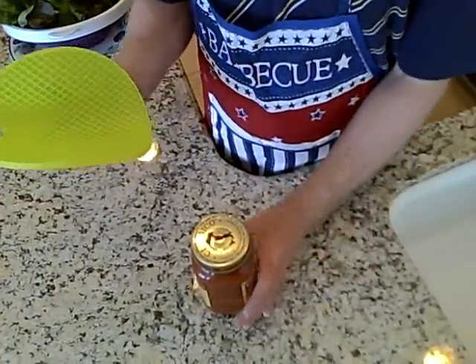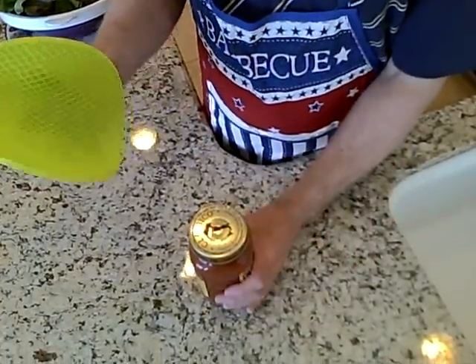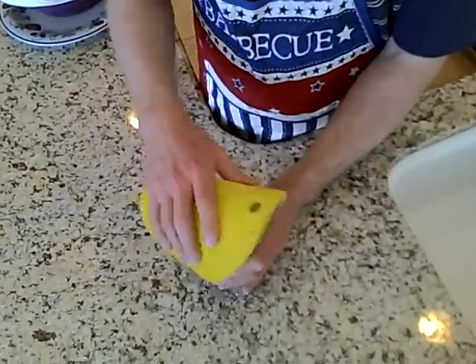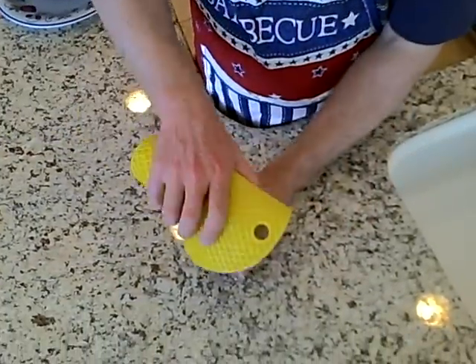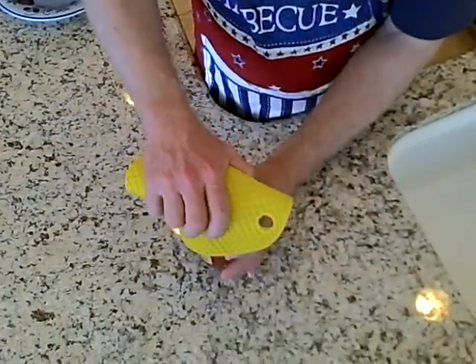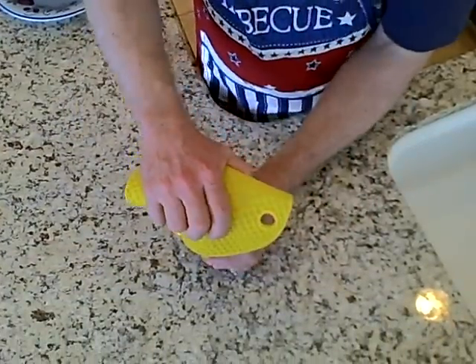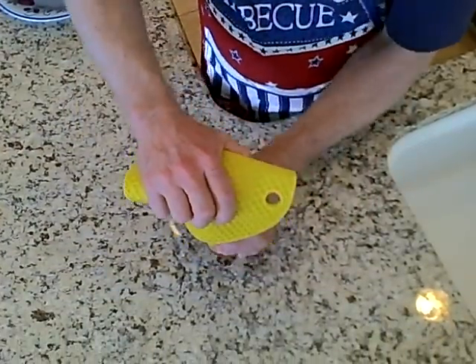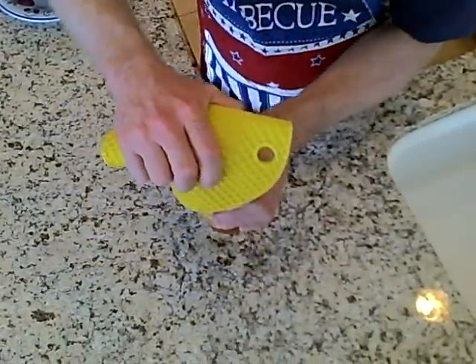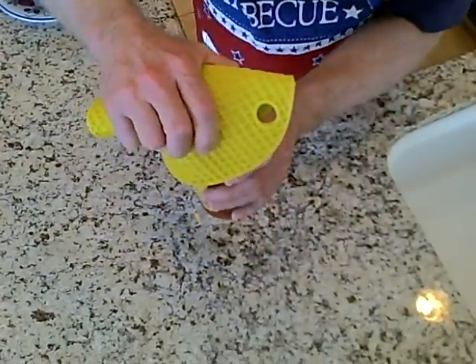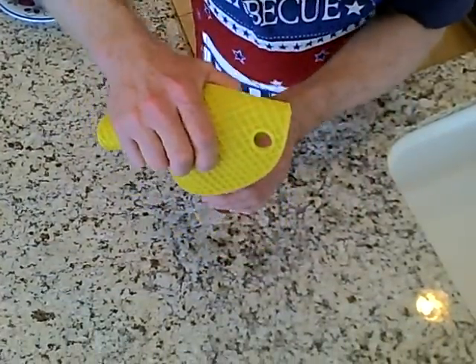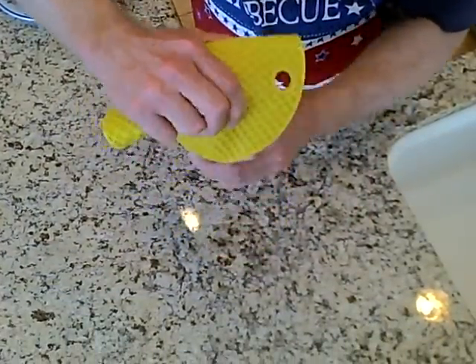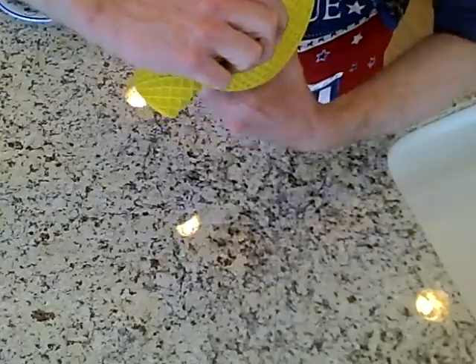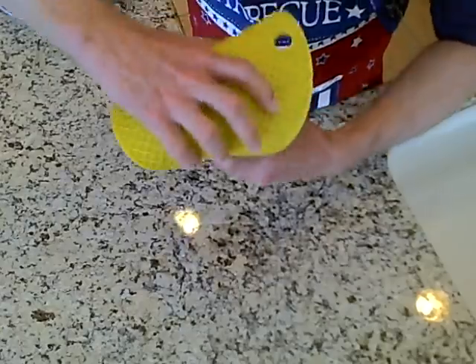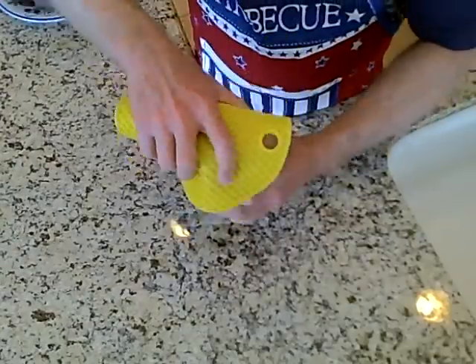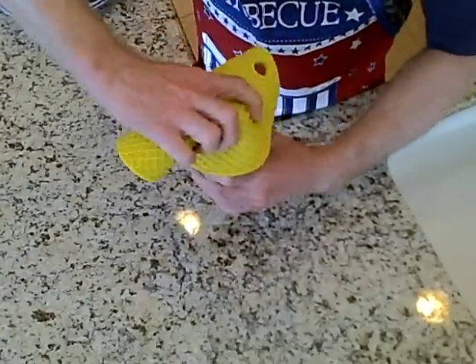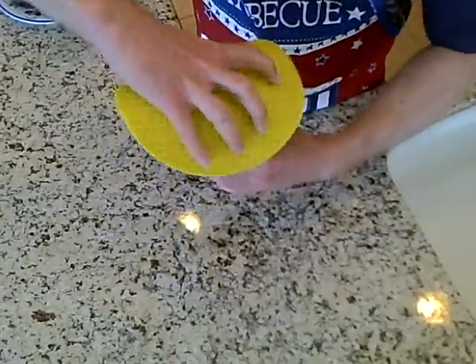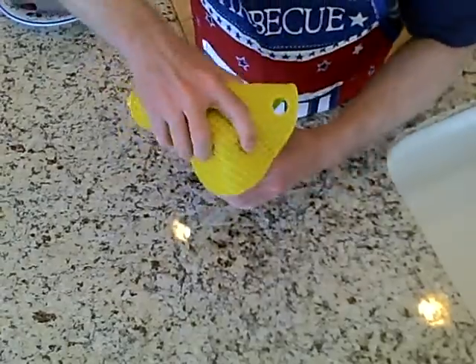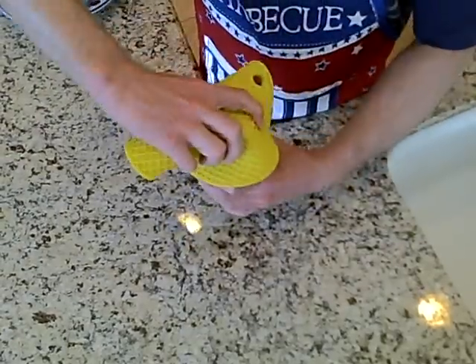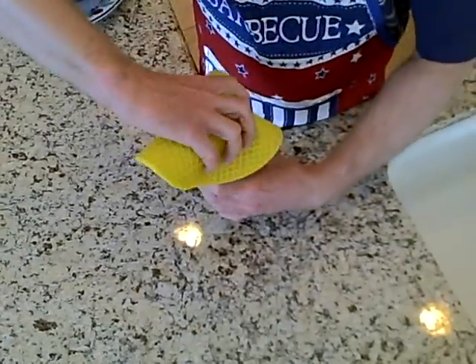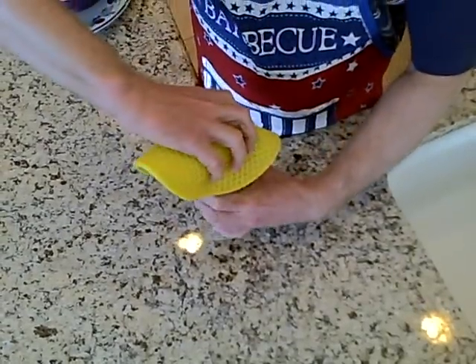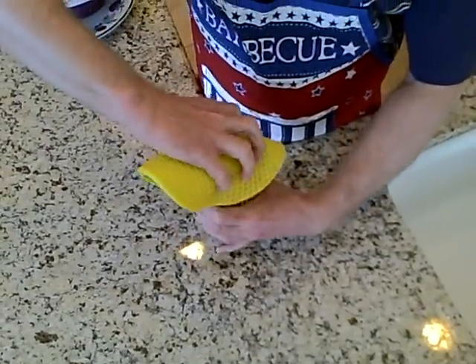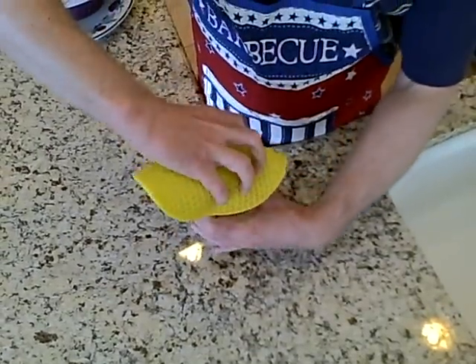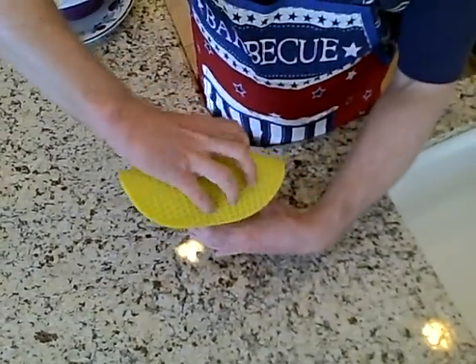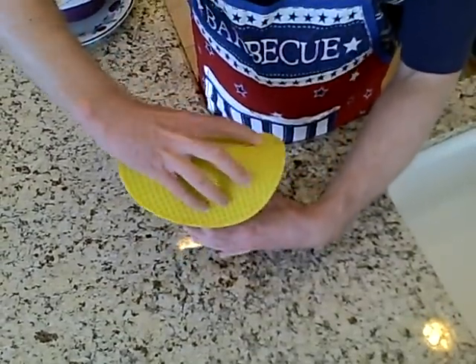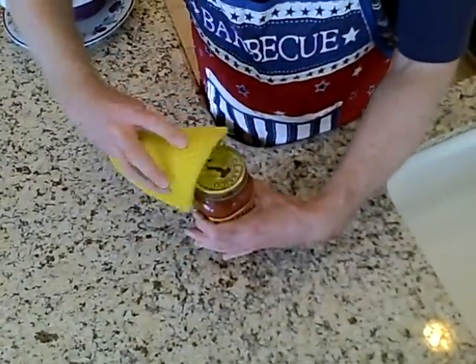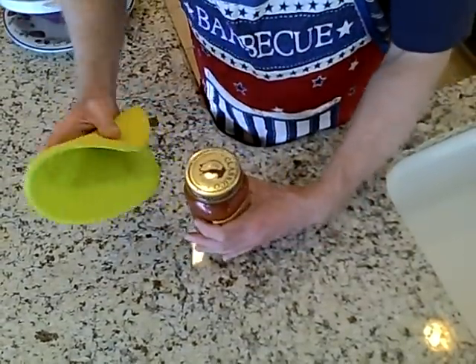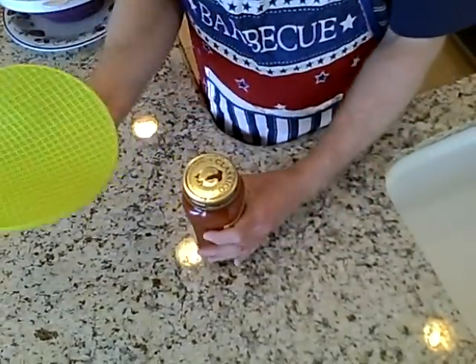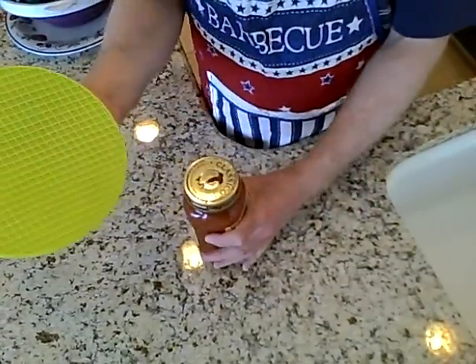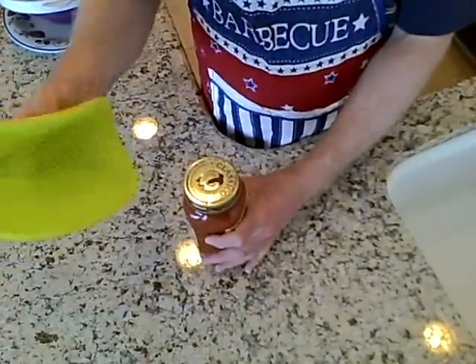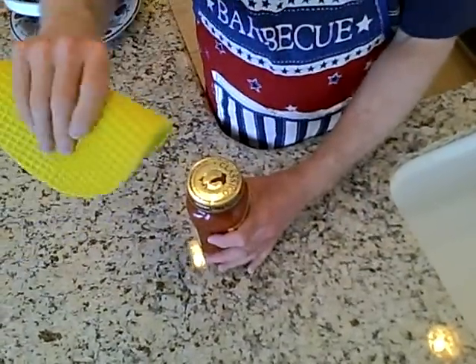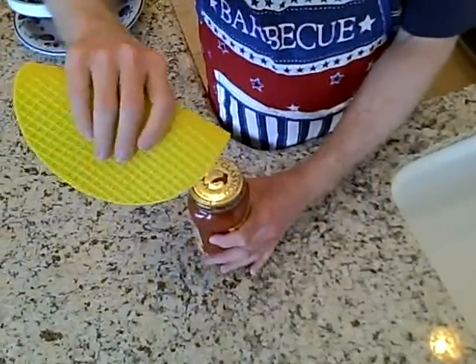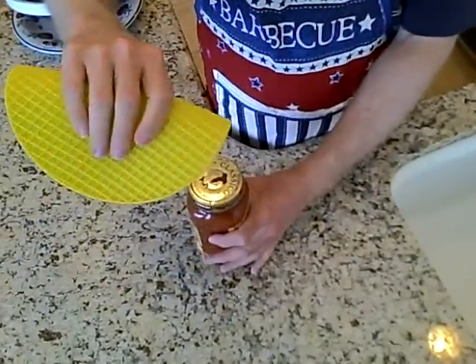You can just grip the jar or the bottle, do a twist, and it will easily remove the lid for you. Once again, the trivet mat from Color Me Silly.